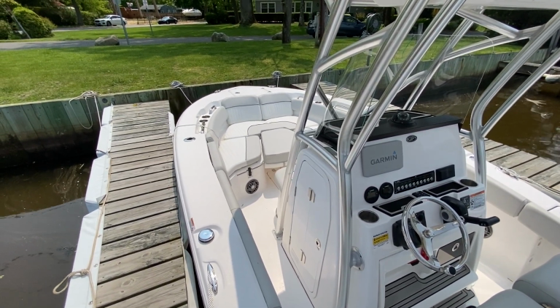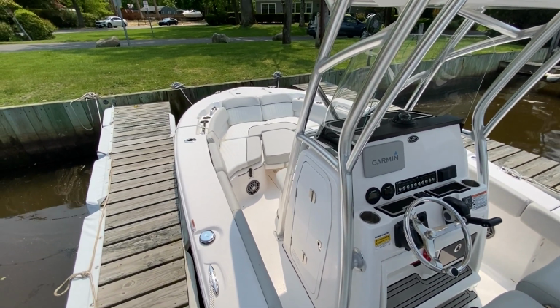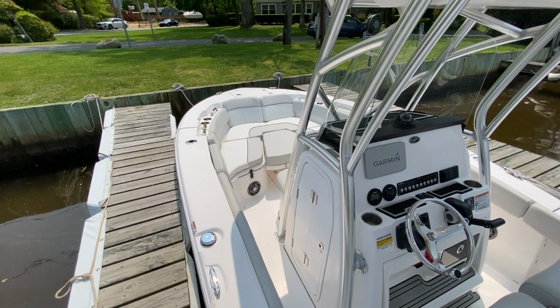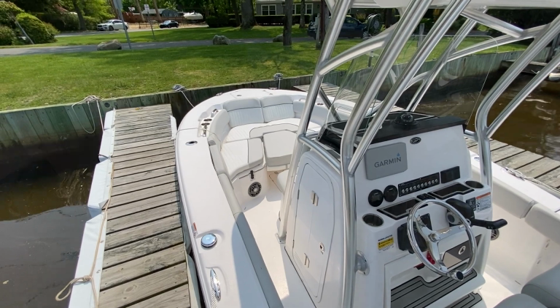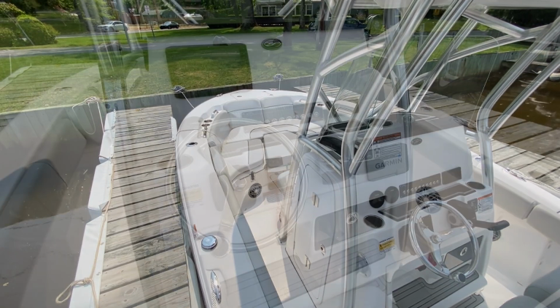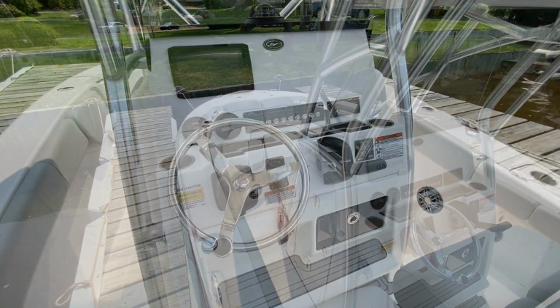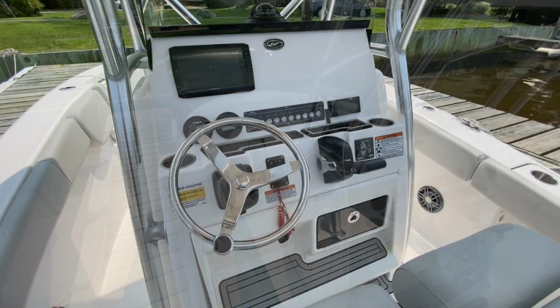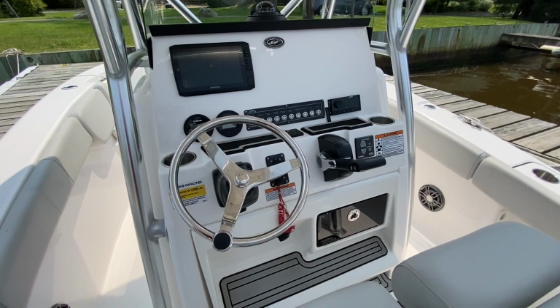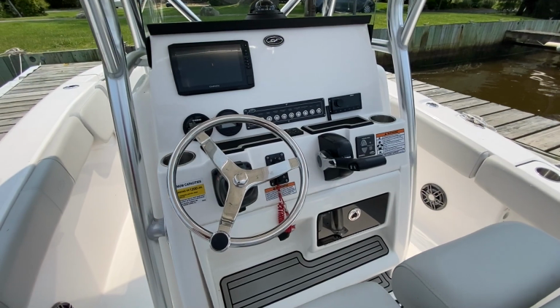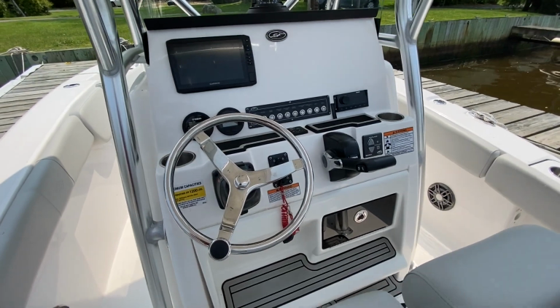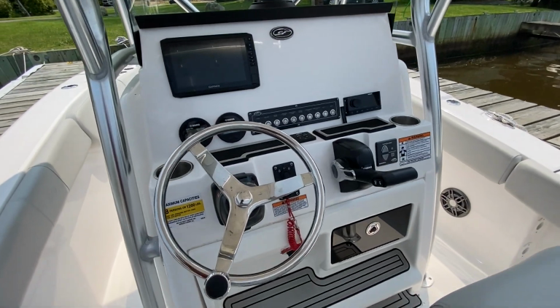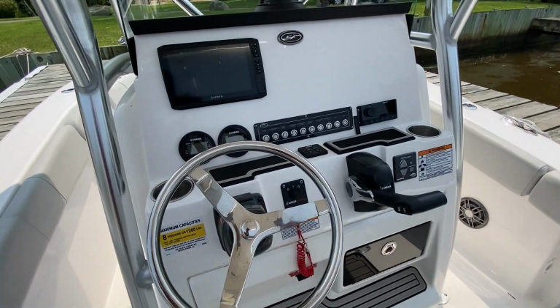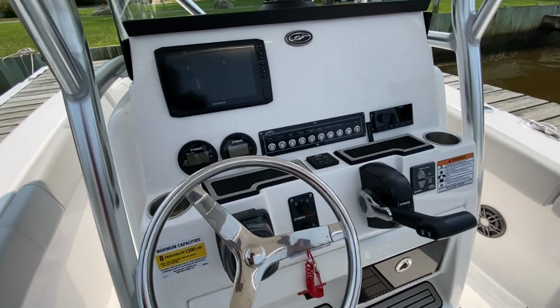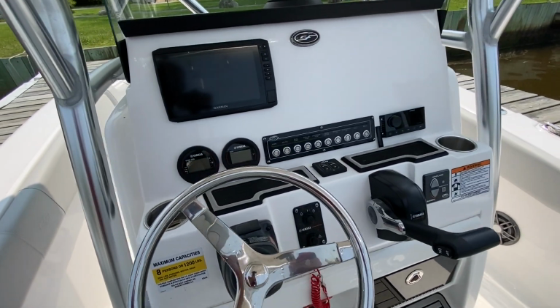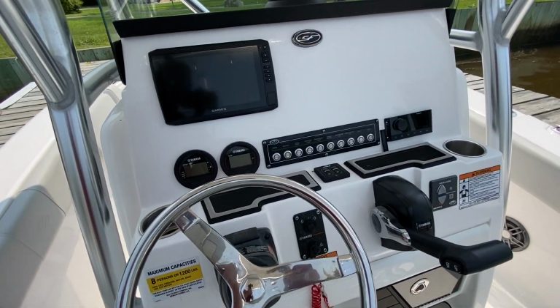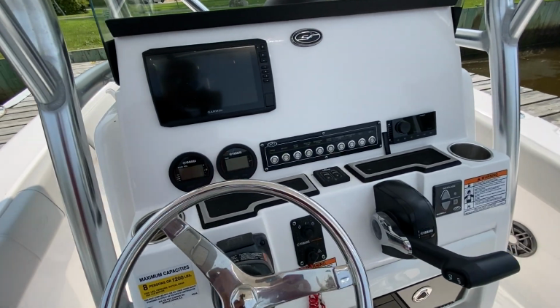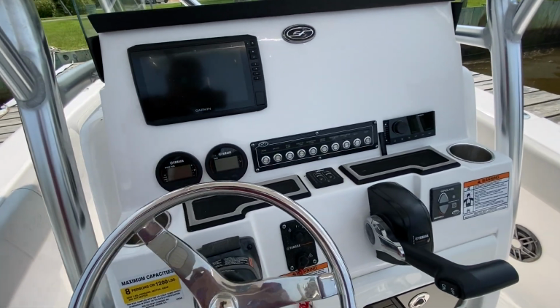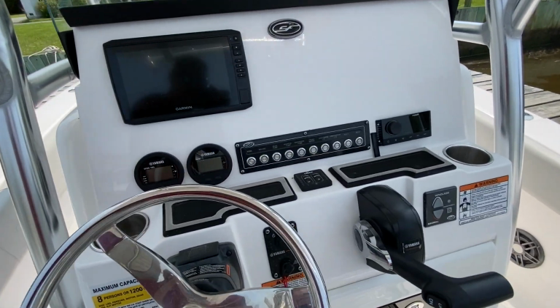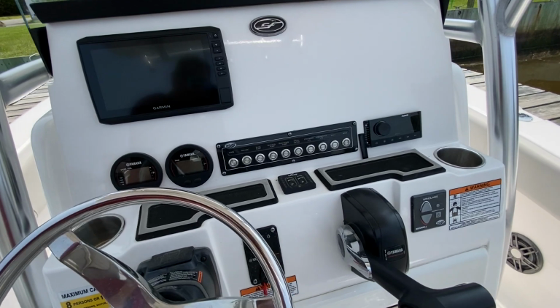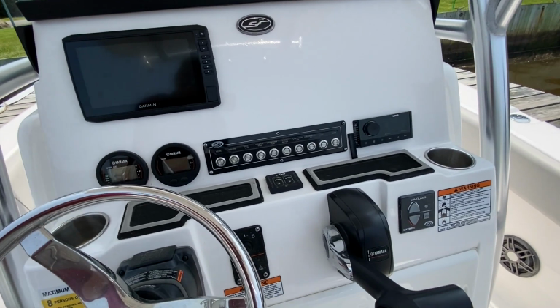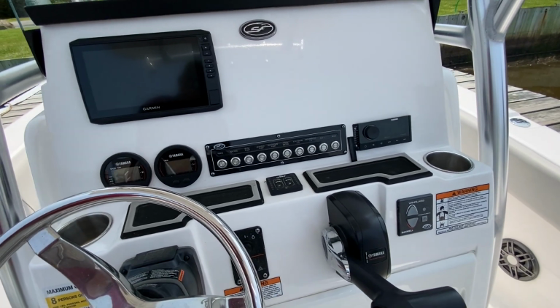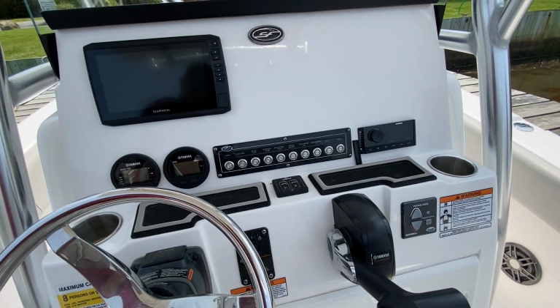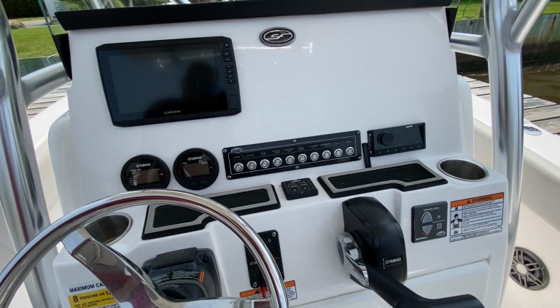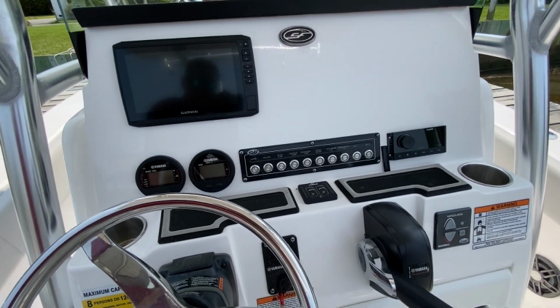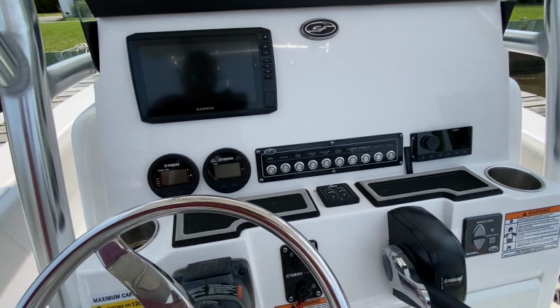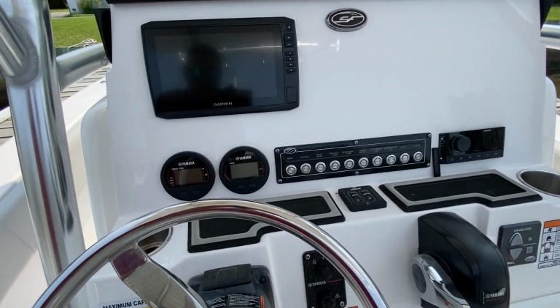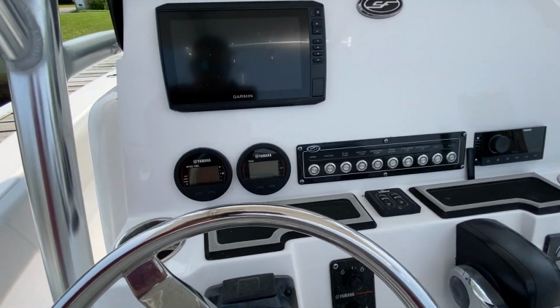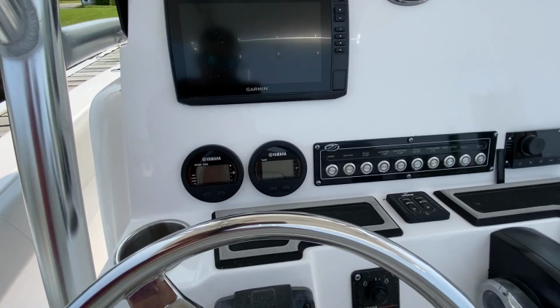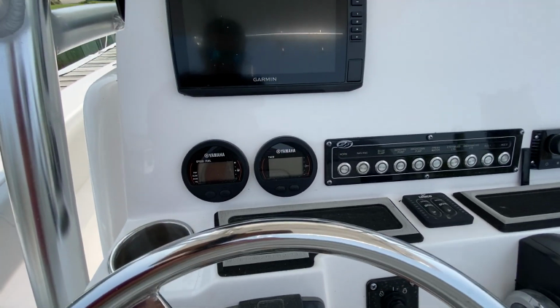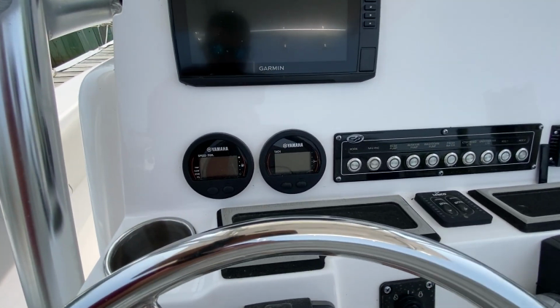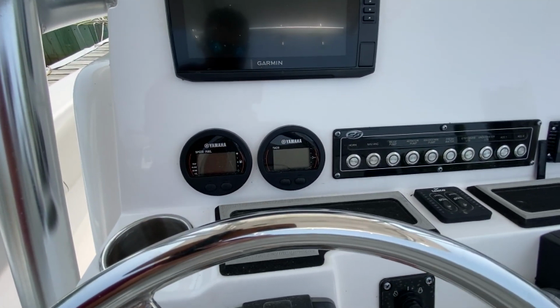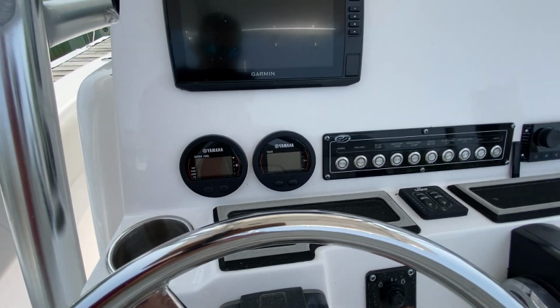Let's hop on board. Here at the helm you have a Garmin touch screen GPS, Fusion Stereo, and Yamaha gauges.